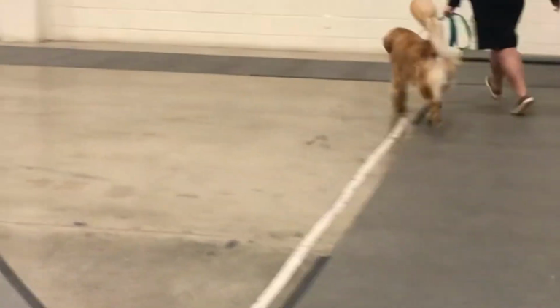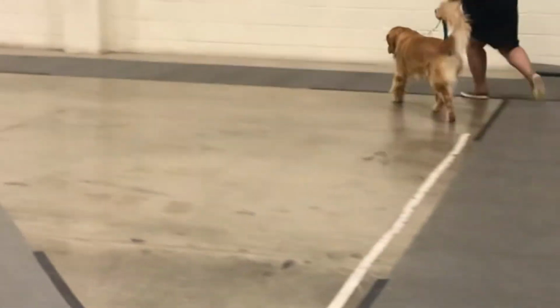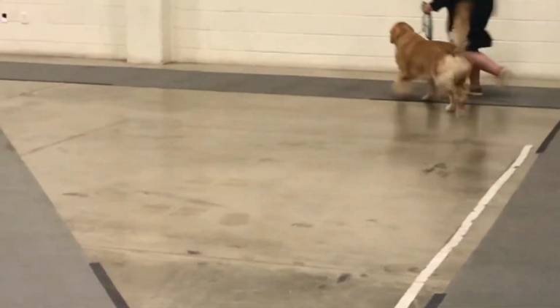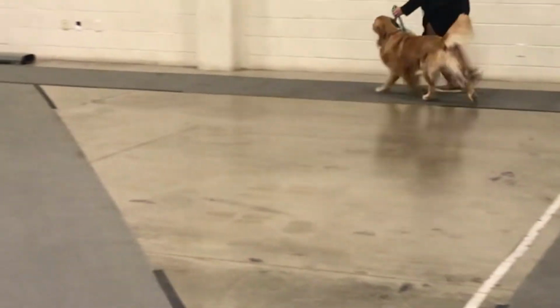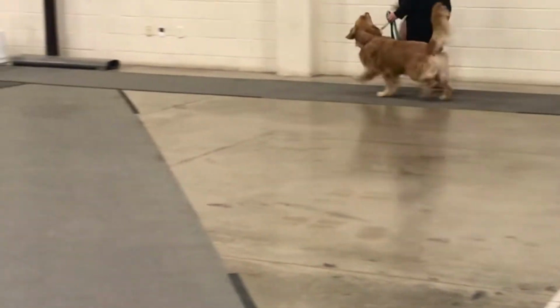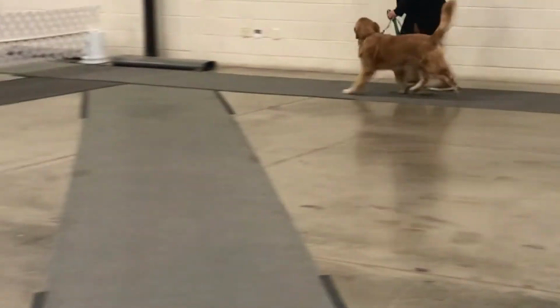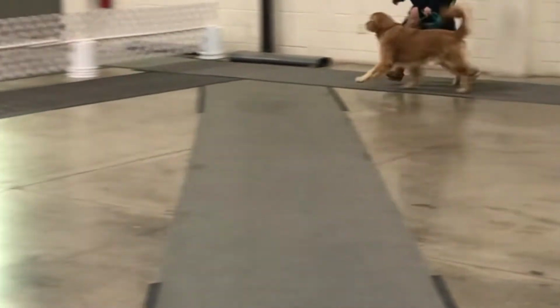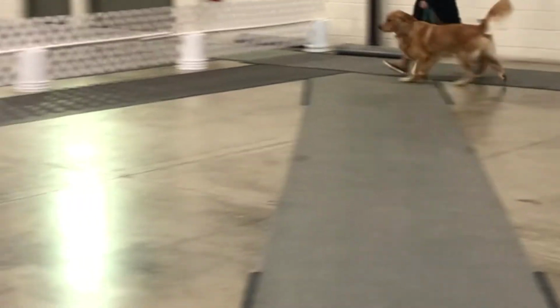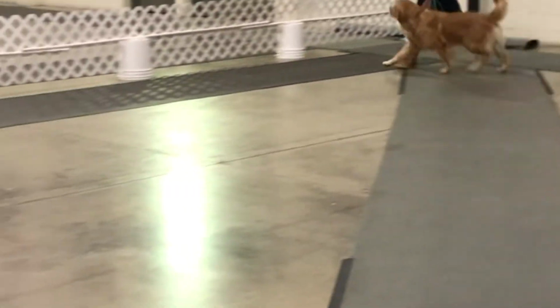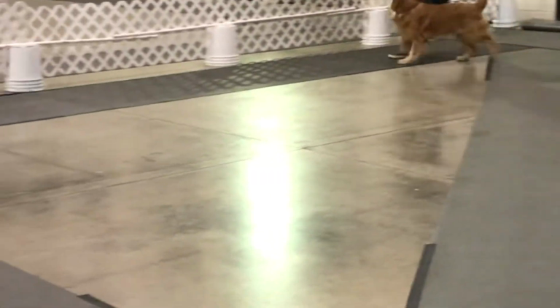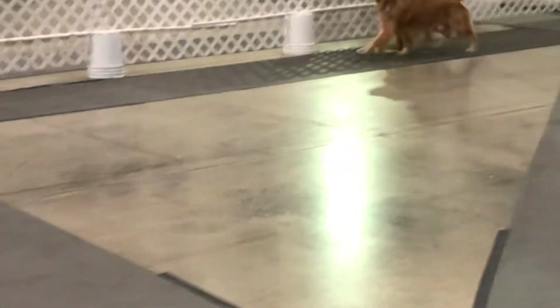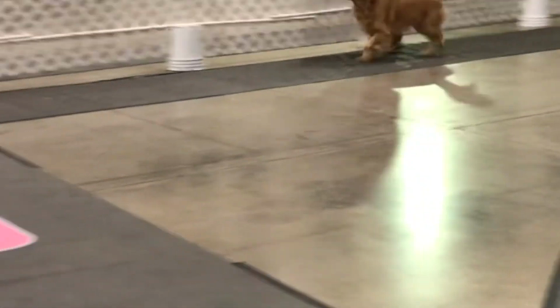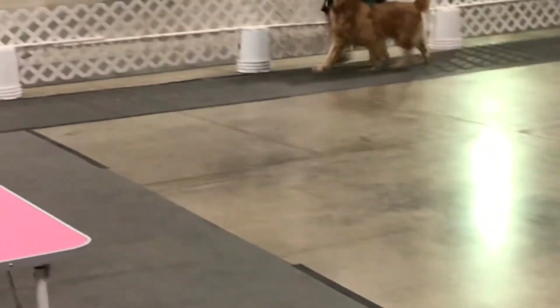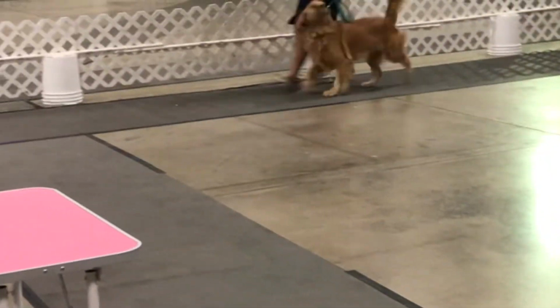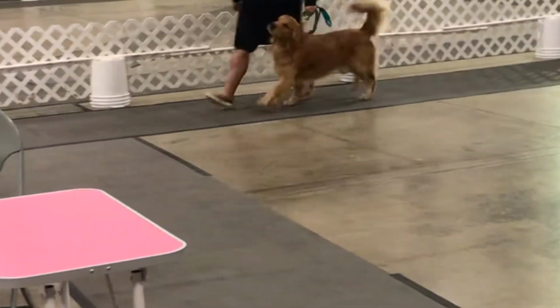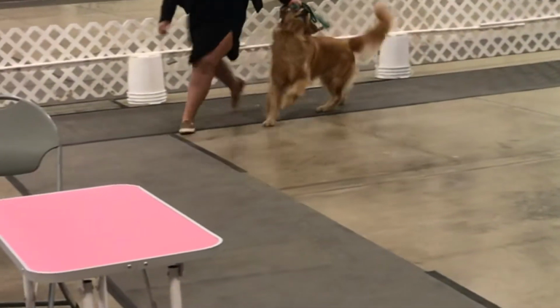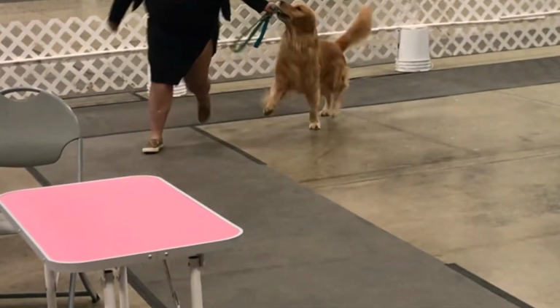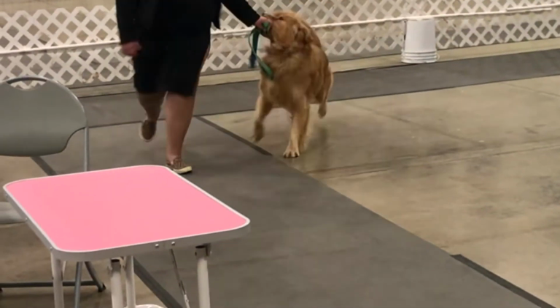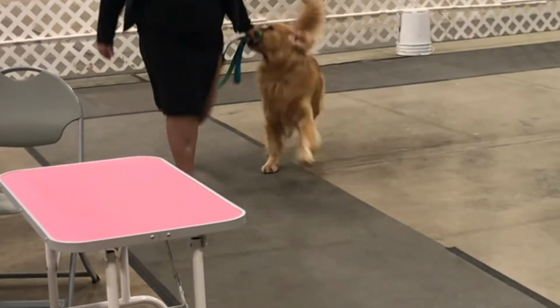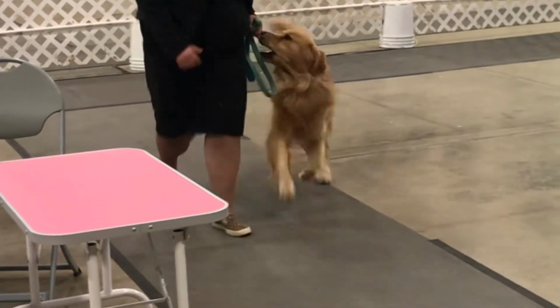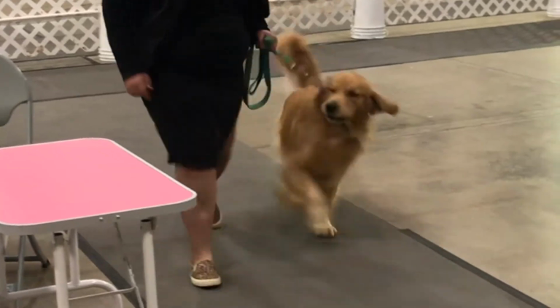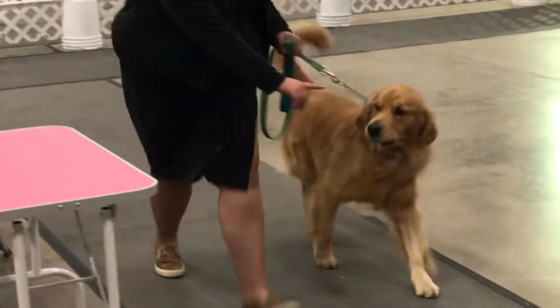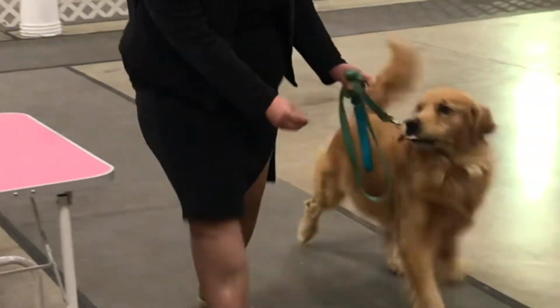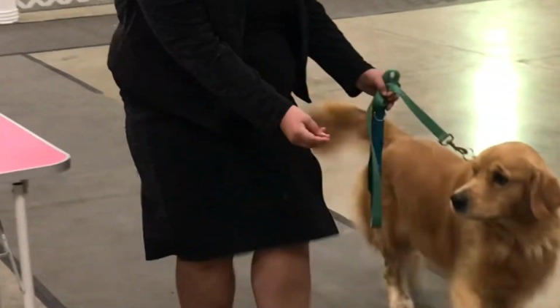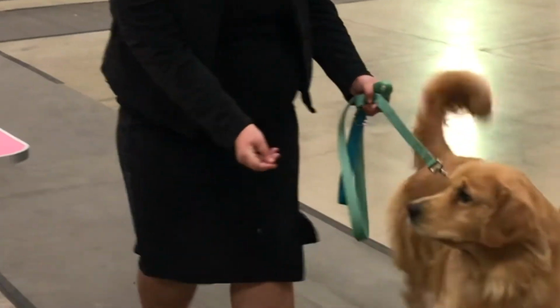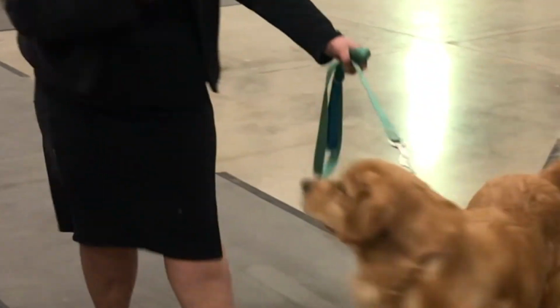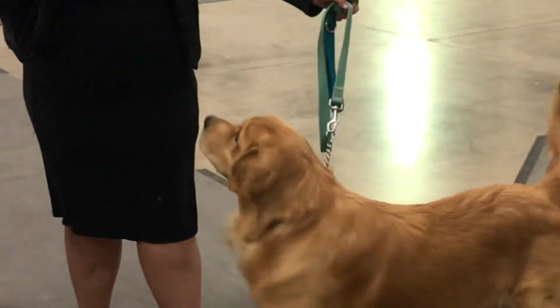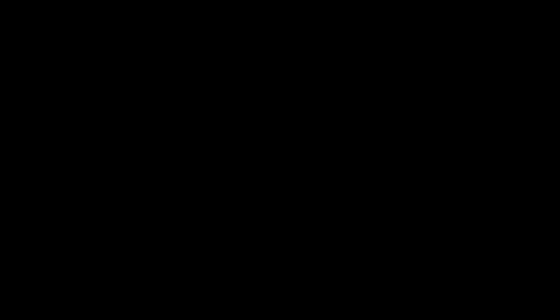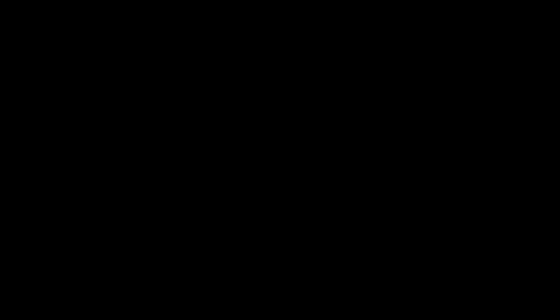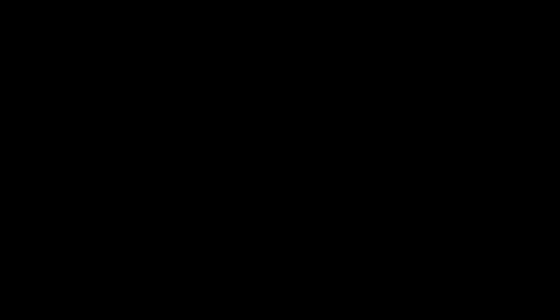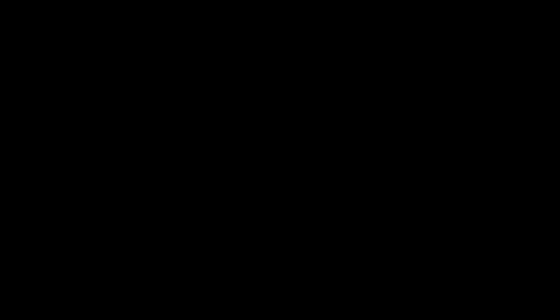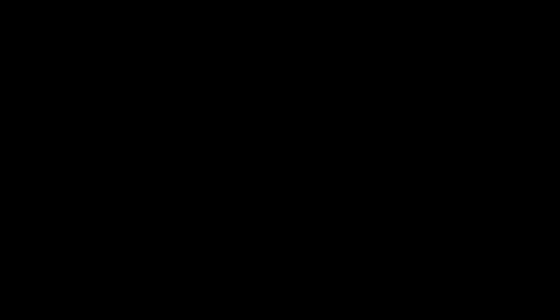In this case the judge has asked her to go around again, so you trot your dog once again to the end. Once you've gotten to the end, you're going to hand stack your dog and present it again while the judge makes their final selection.